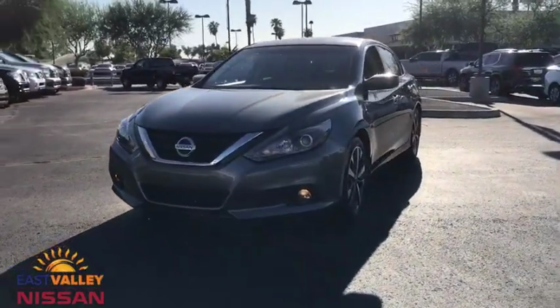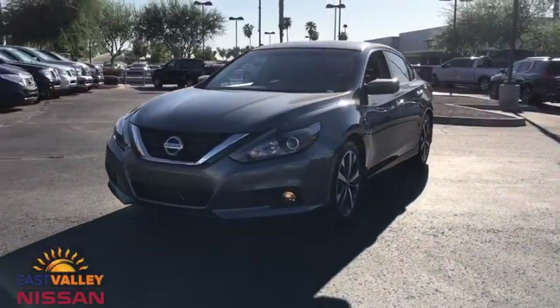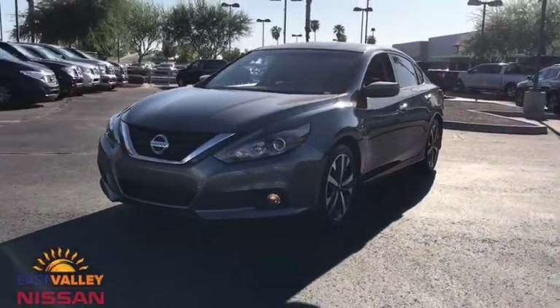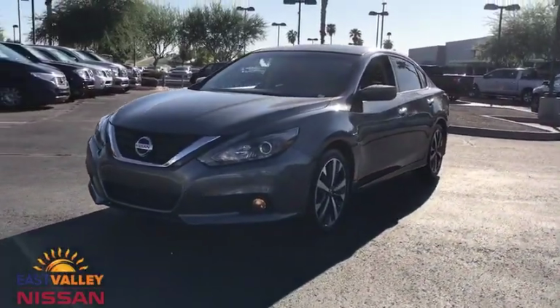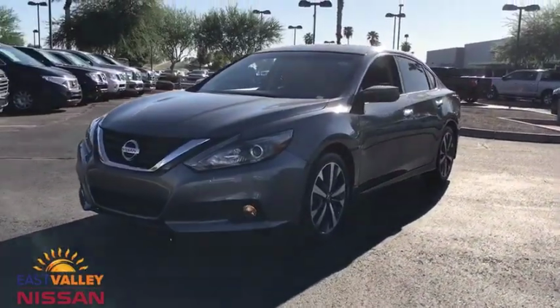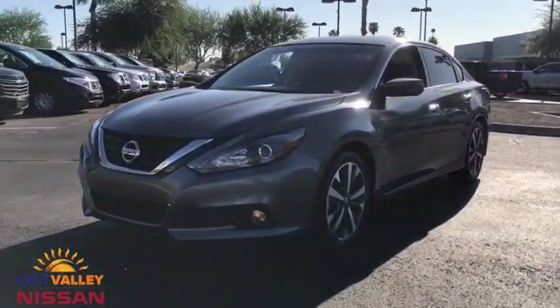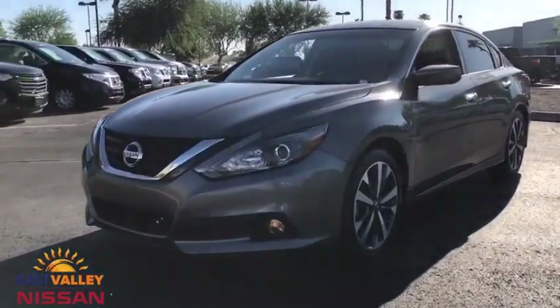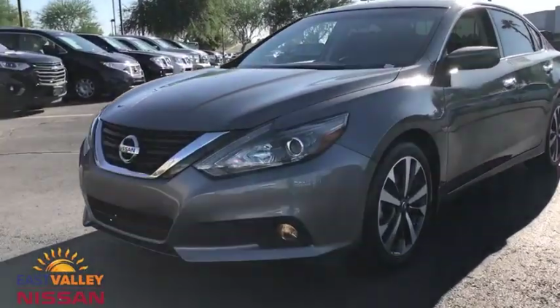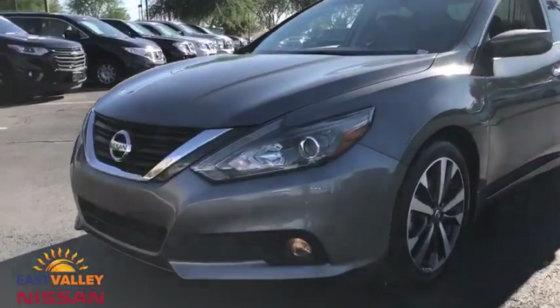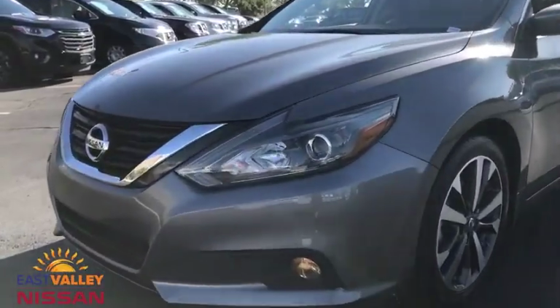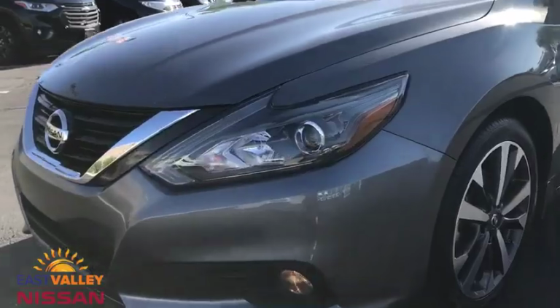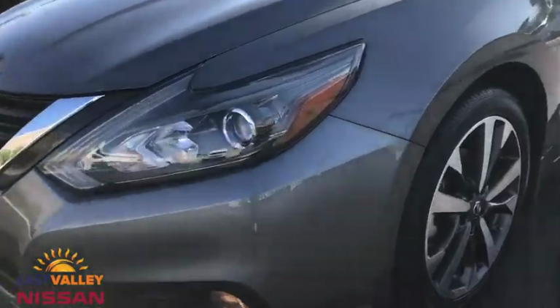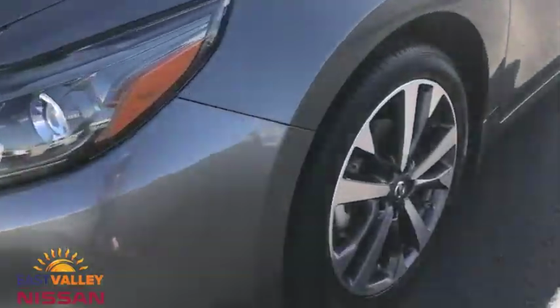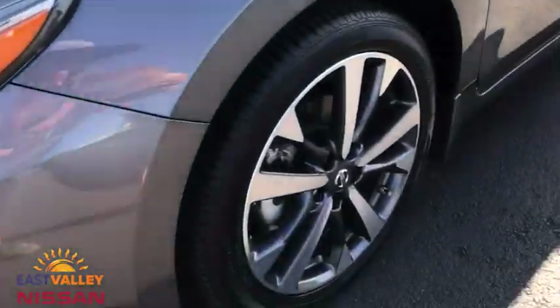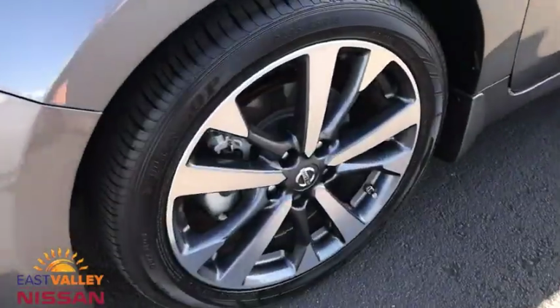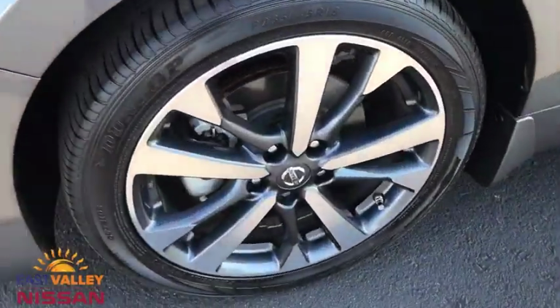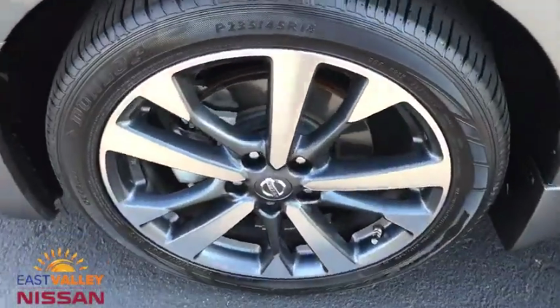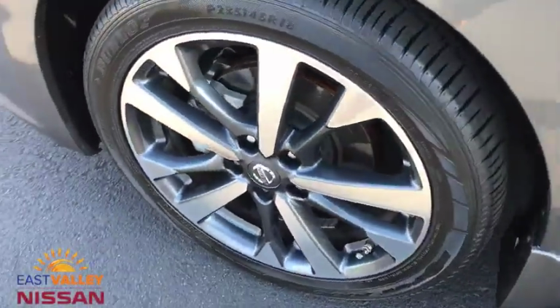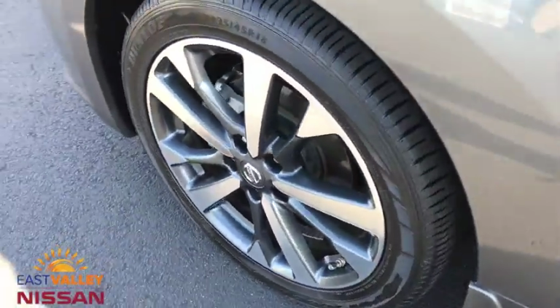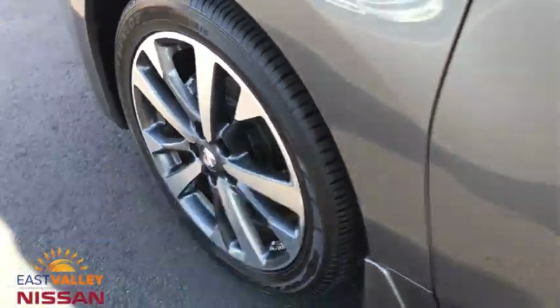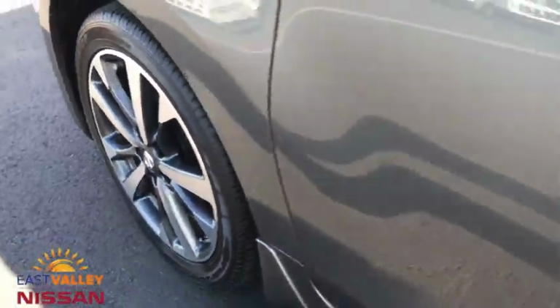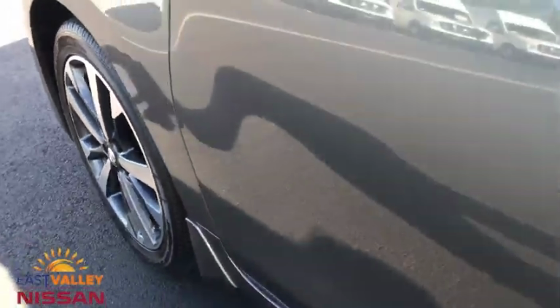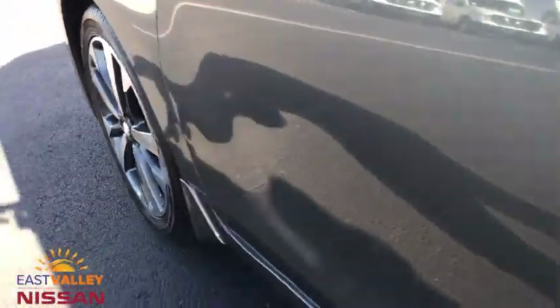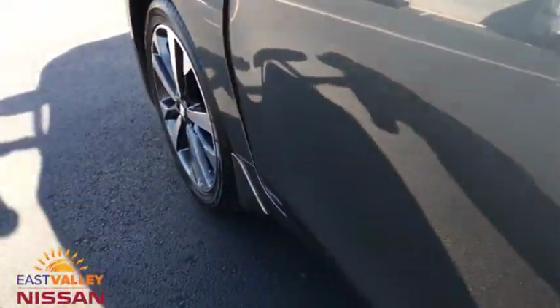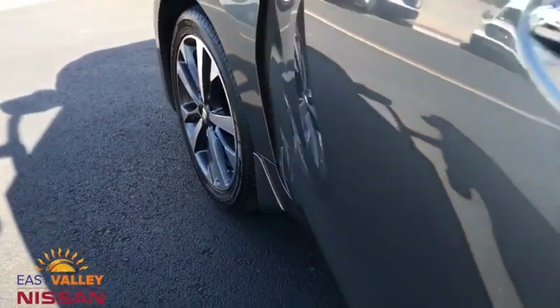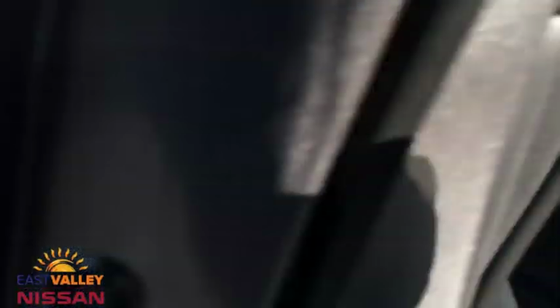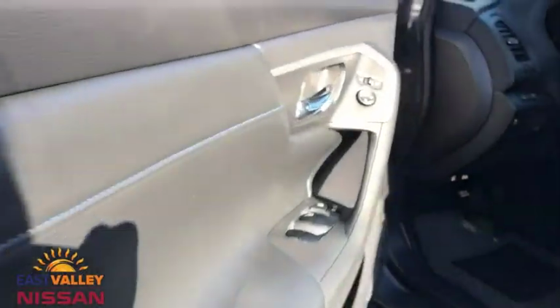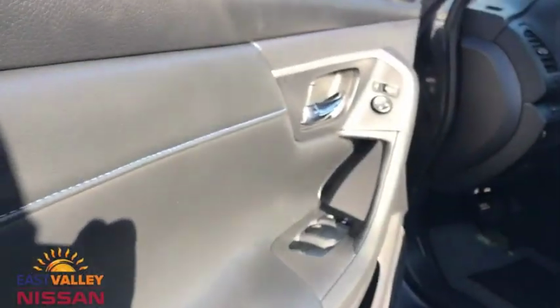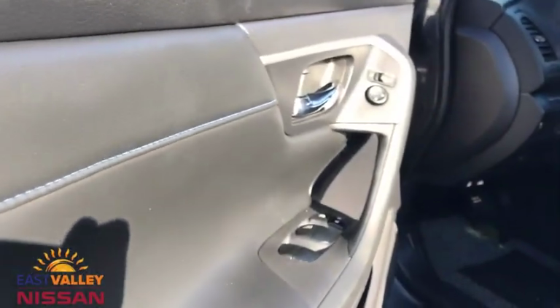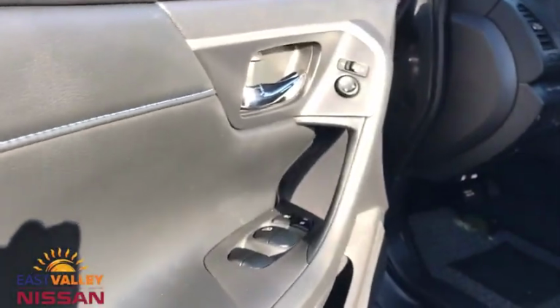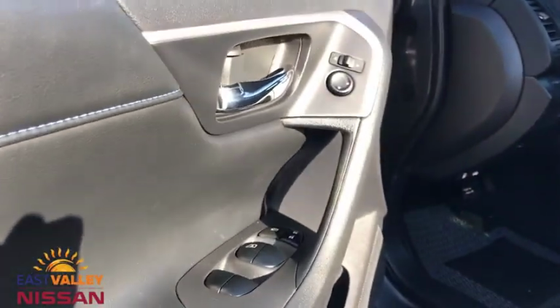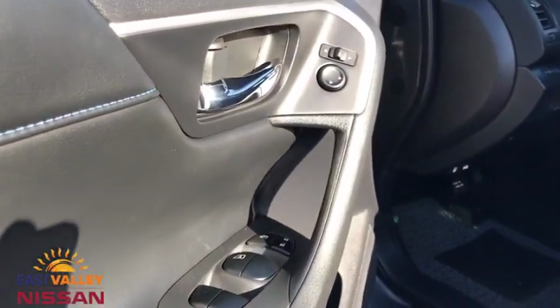Keyless start, cruise control, front-wheel drive, rear defrost, AM-FM stereo radio, passenger airbag, MP3 player. Take this vehicle for a spin and see why so many shoppers are now proud owners.